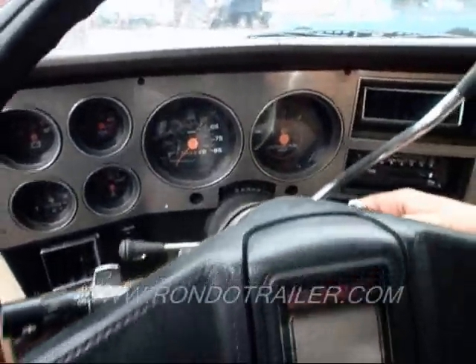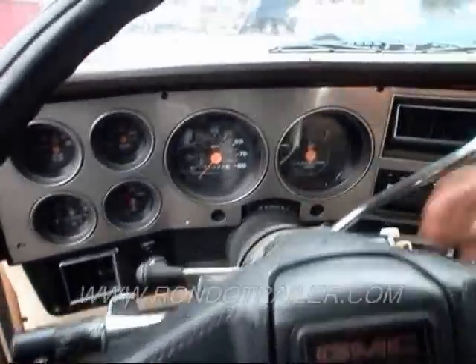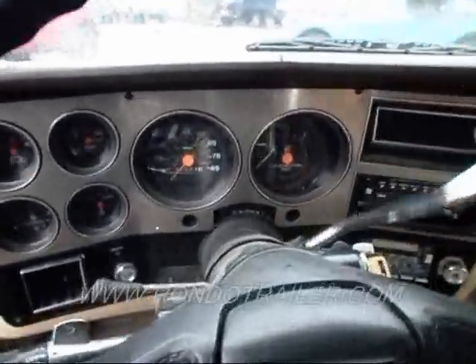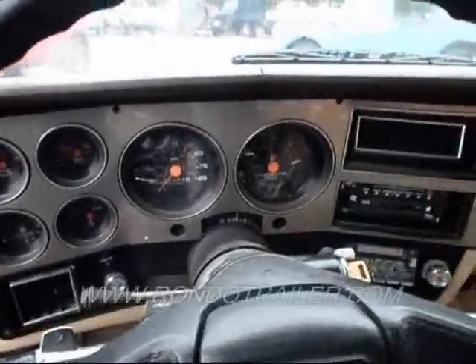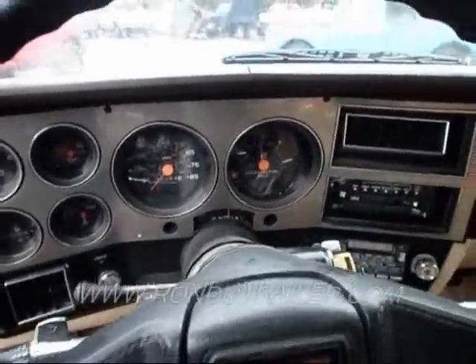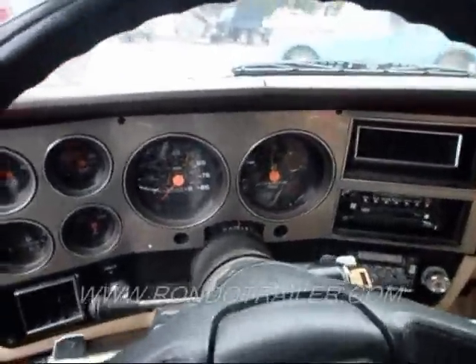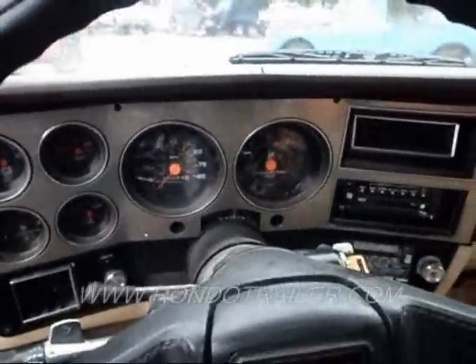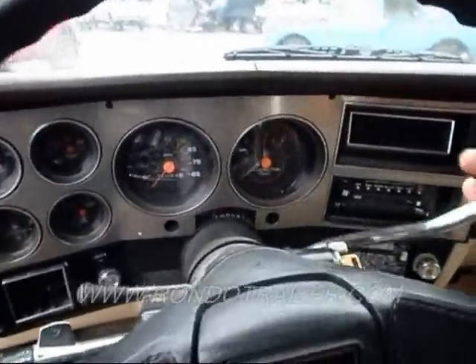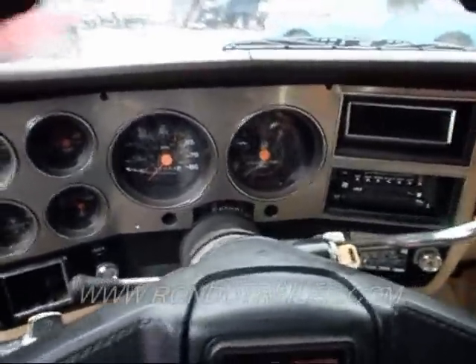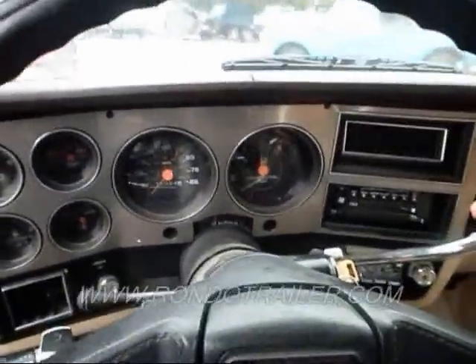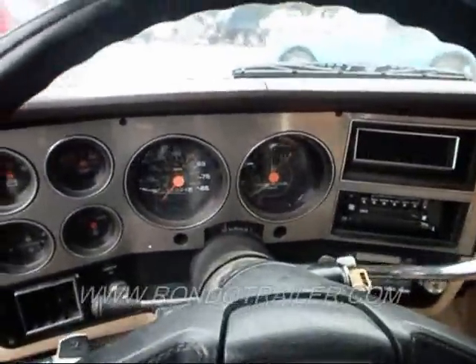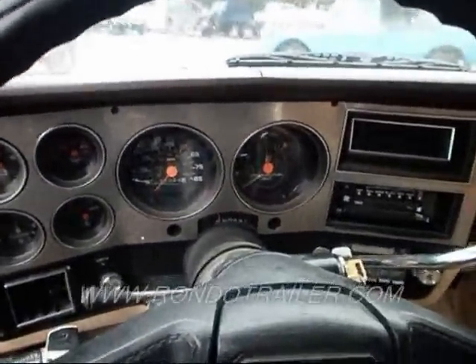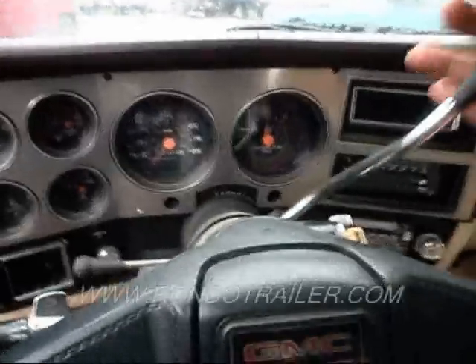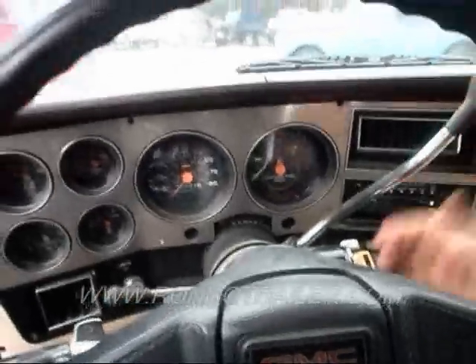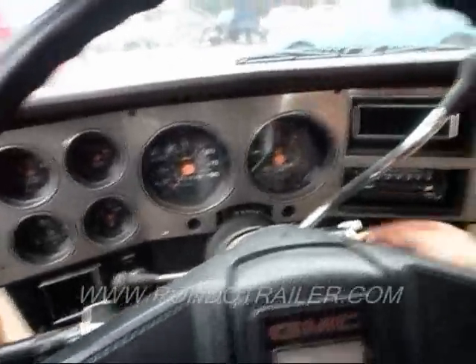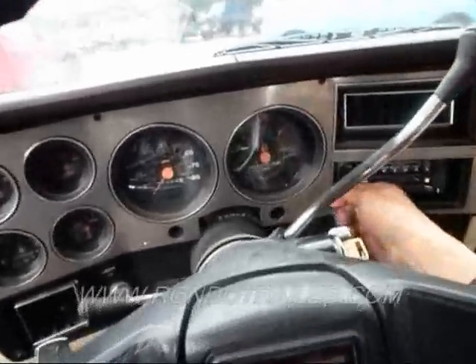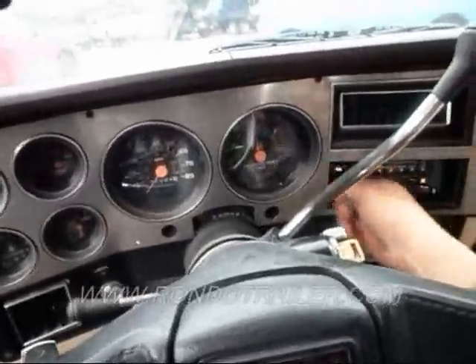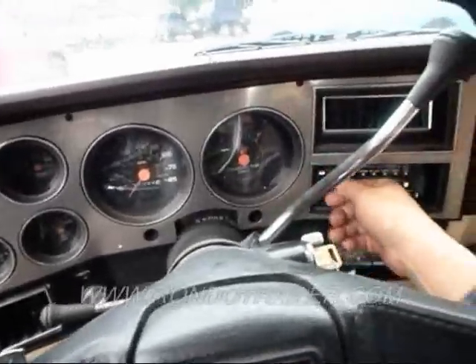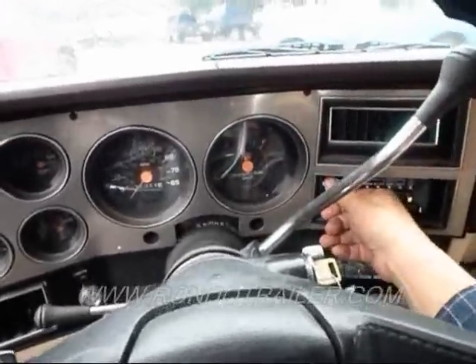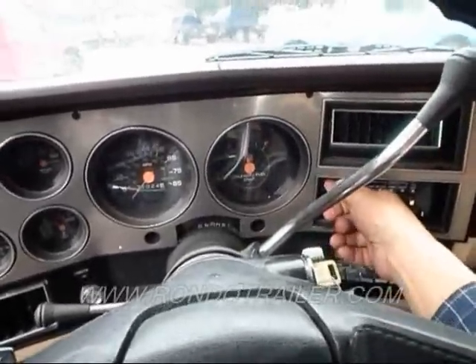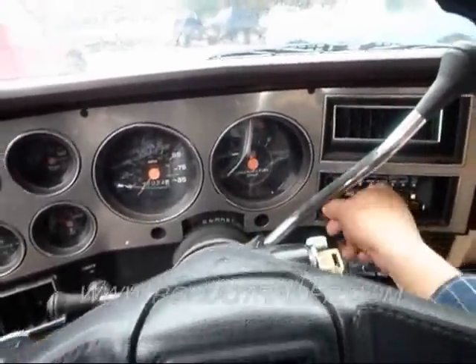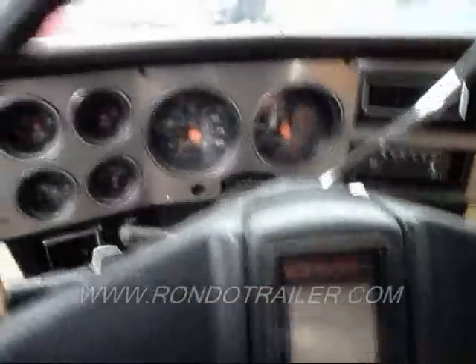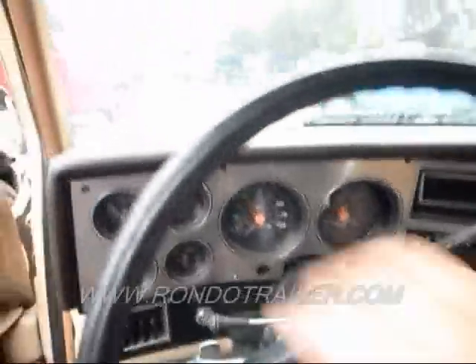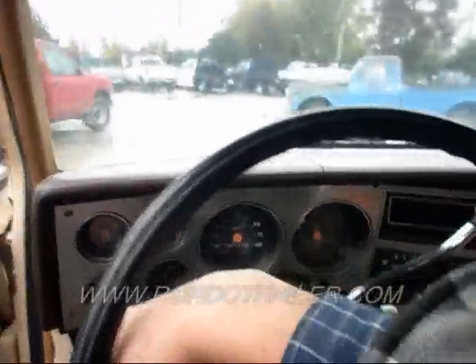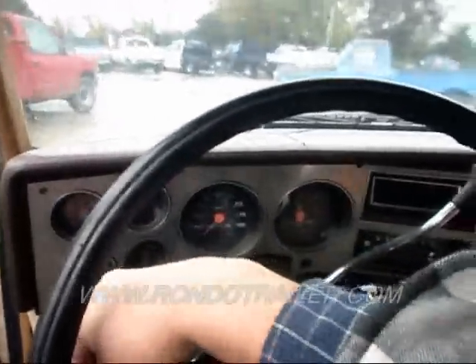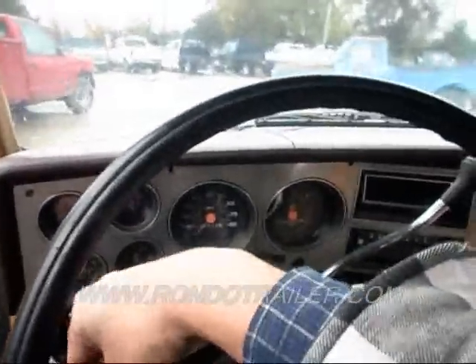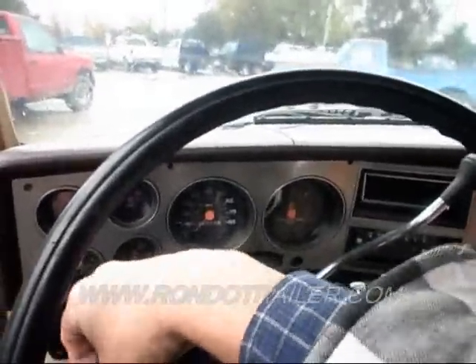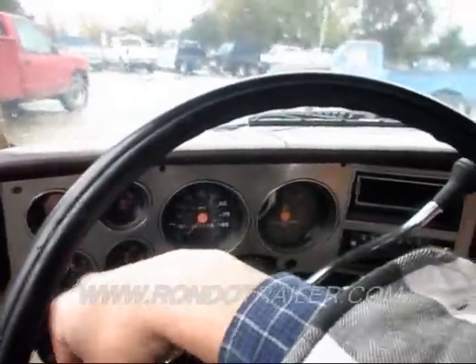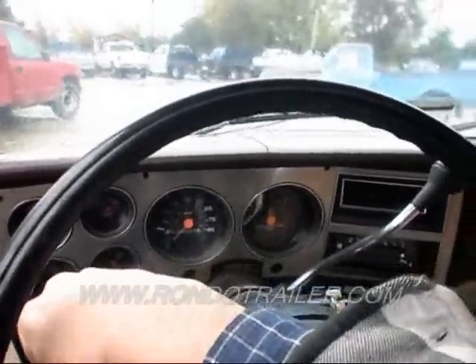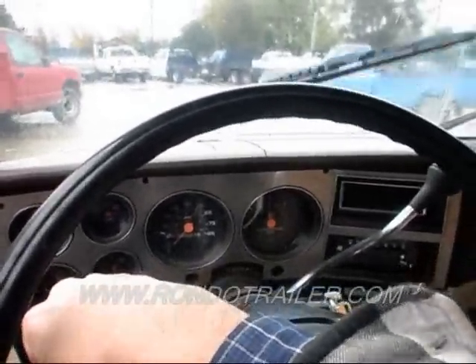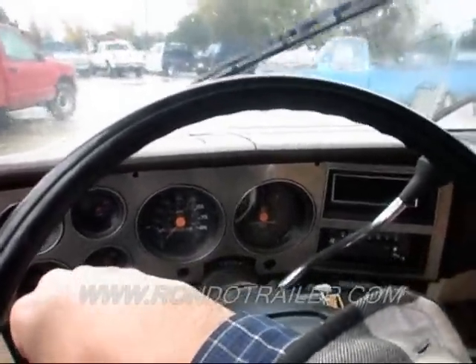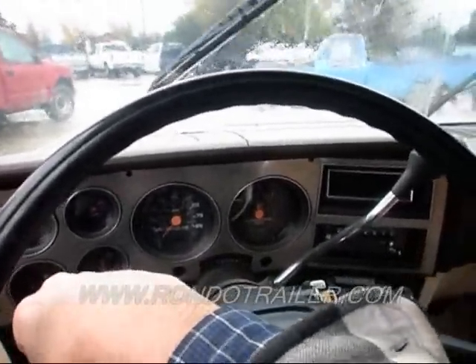It goes in gear quickly. It goes in reverse quickly. Lower motor works. Wipers work.